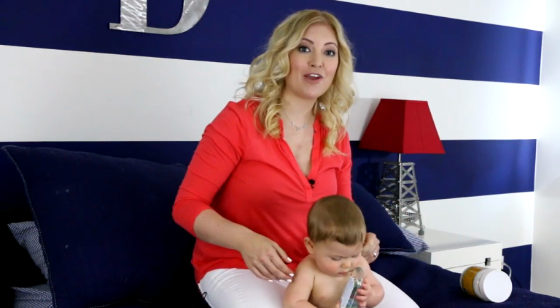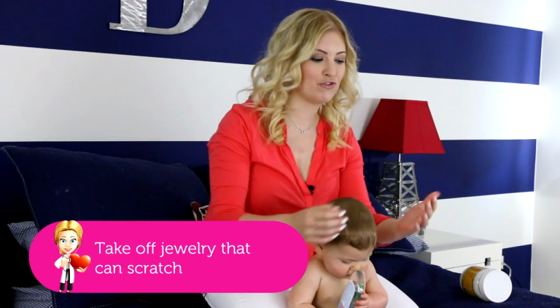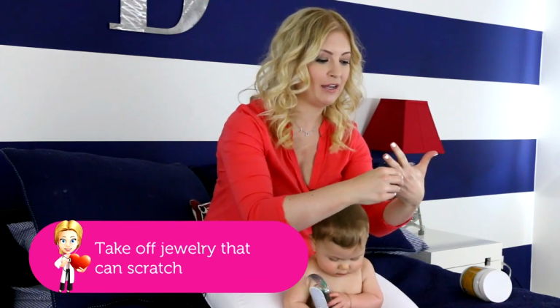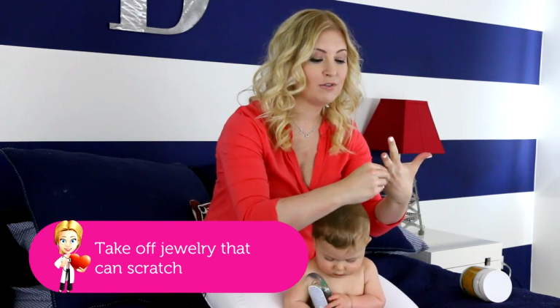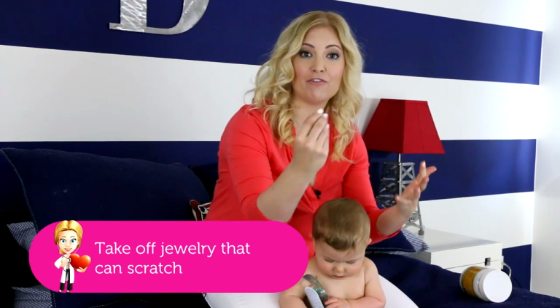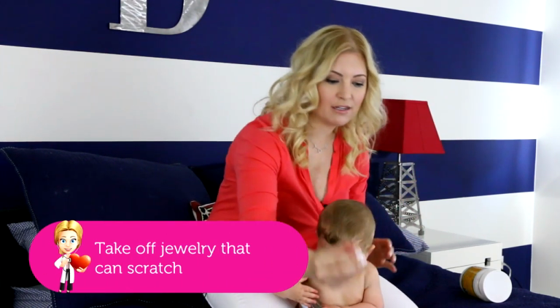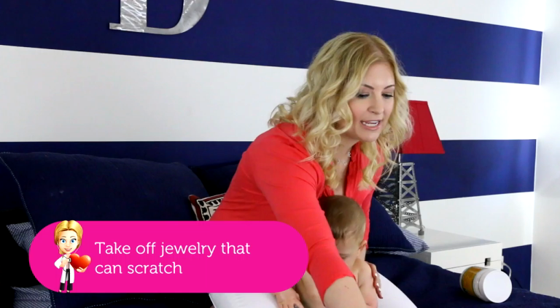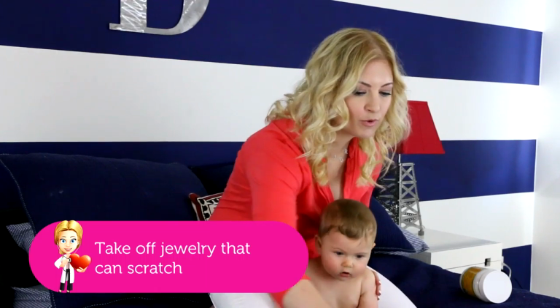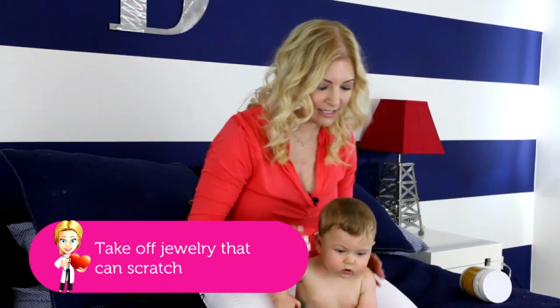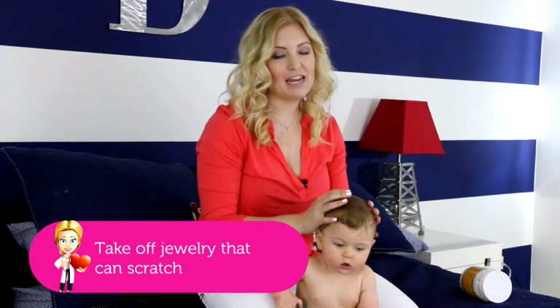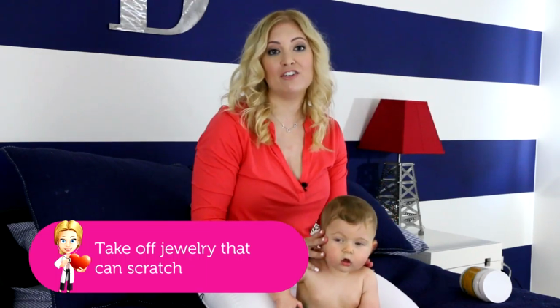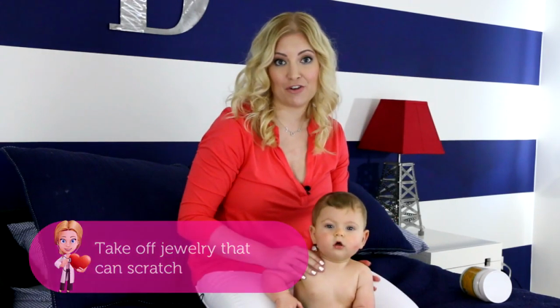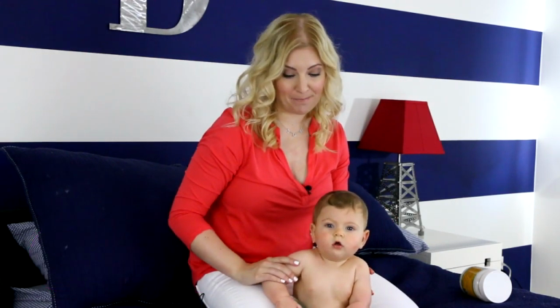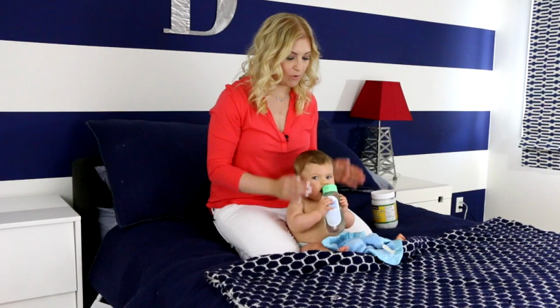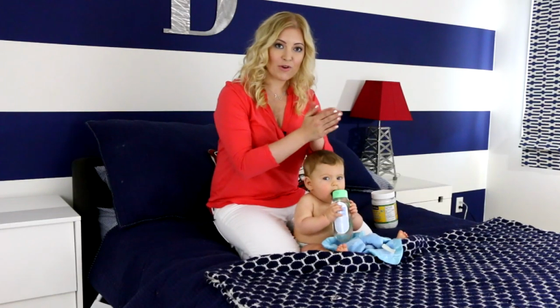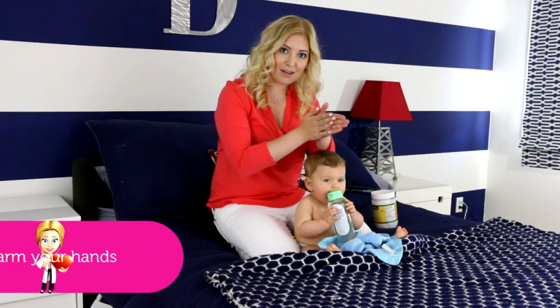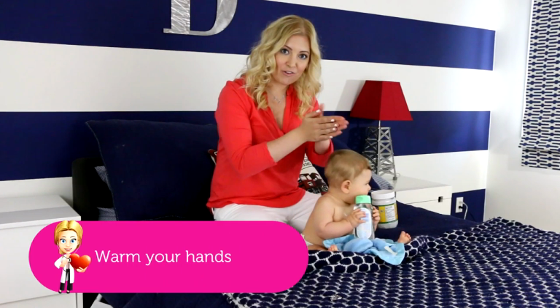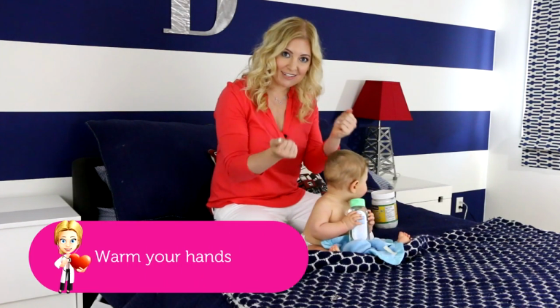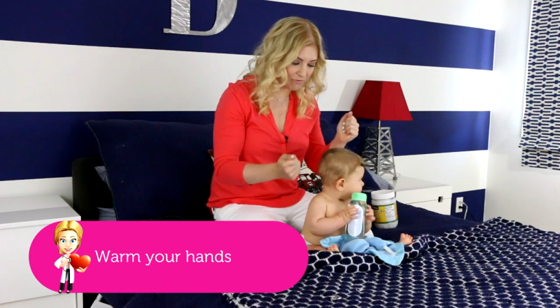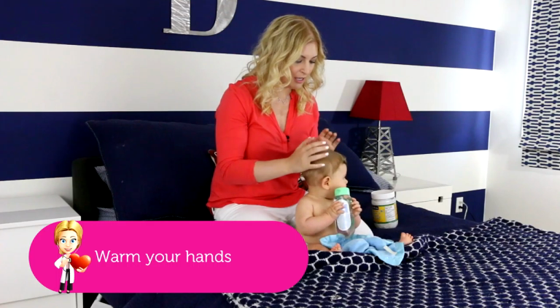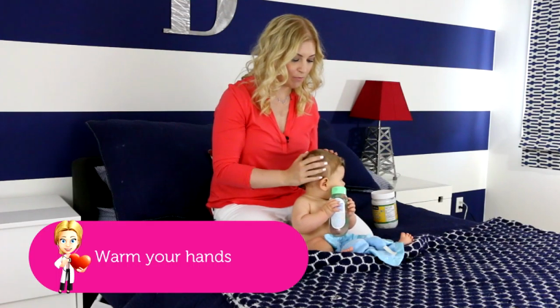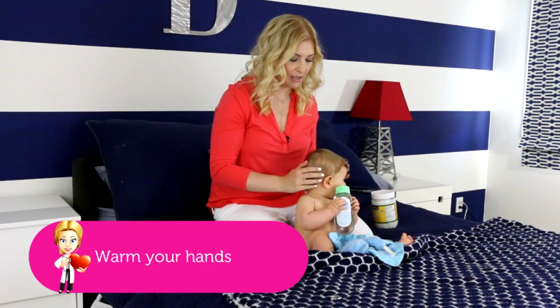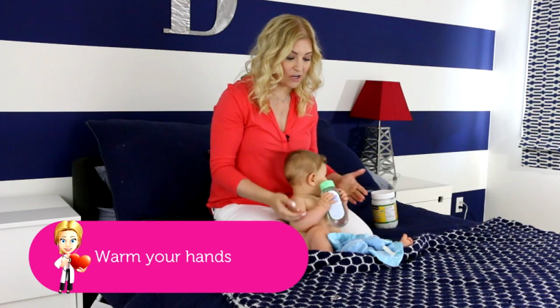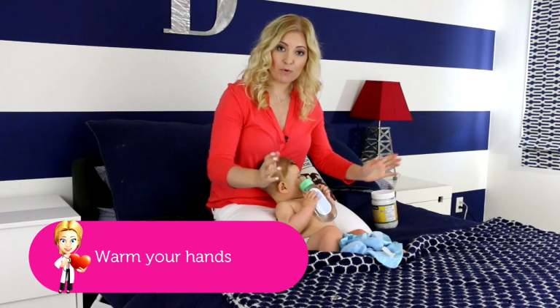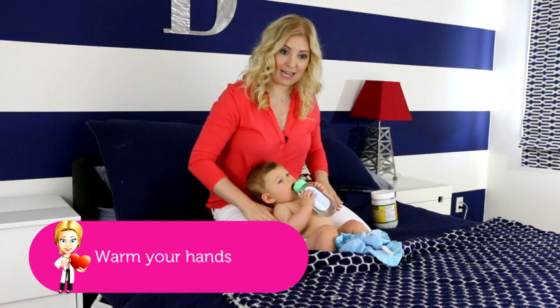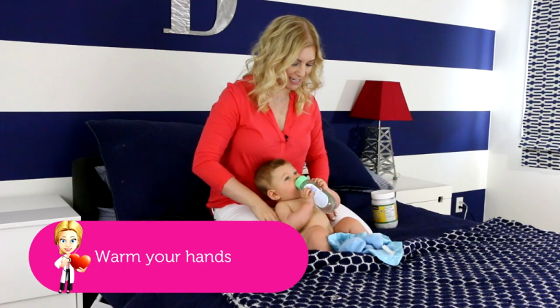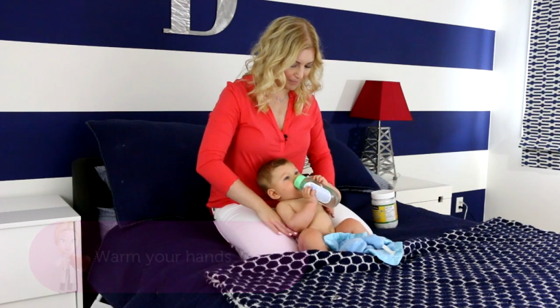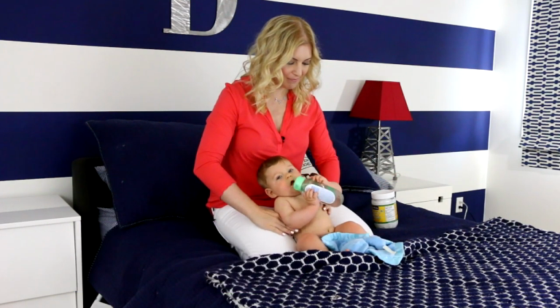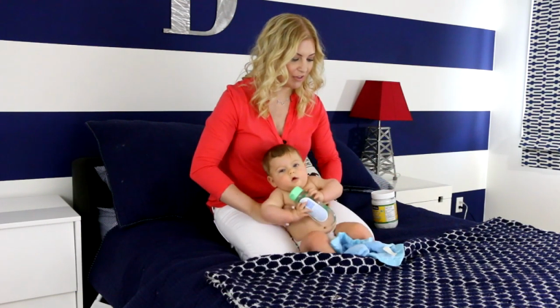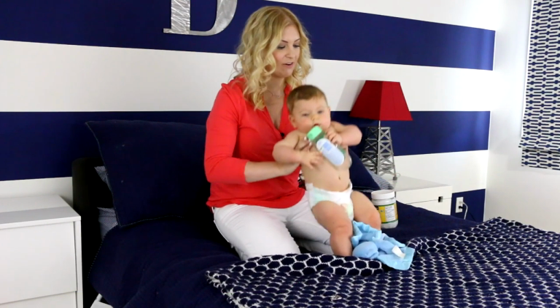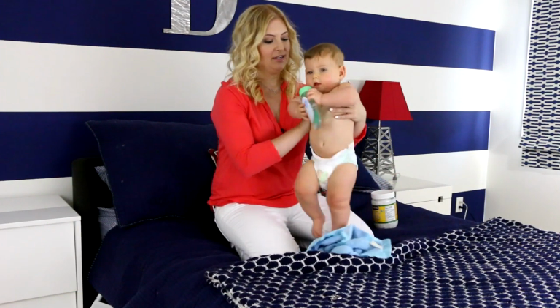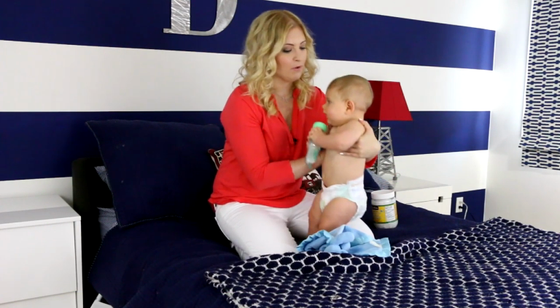Remove your jewelry — take off your rings, take off bracelets, anything that could scratch your baby. You want to warm your hands up, make sure they're nice and comfy for your baby, and you want to strip your baby down to the diaper so that their skin is exposed.